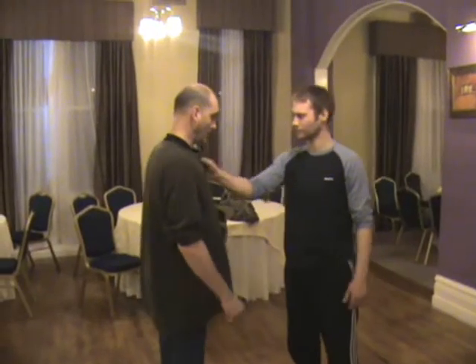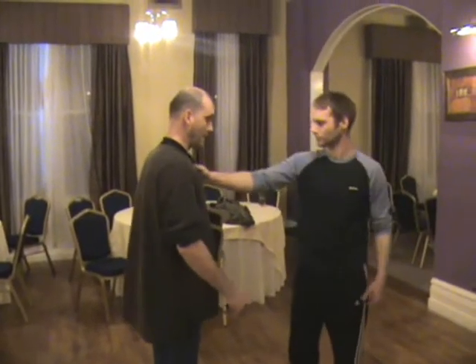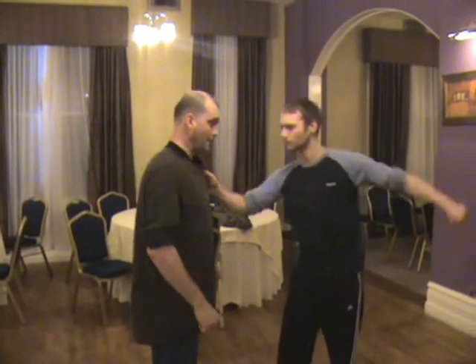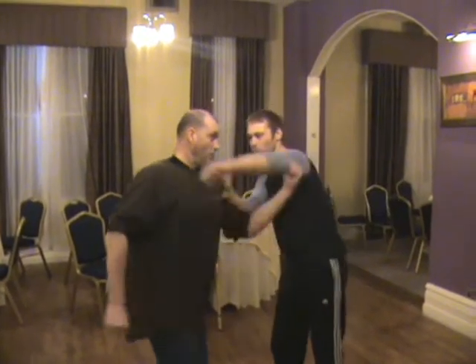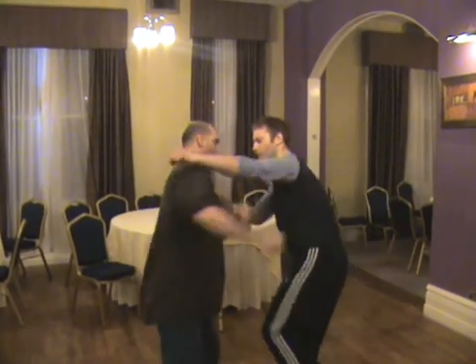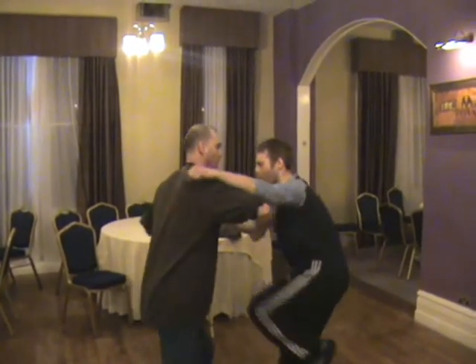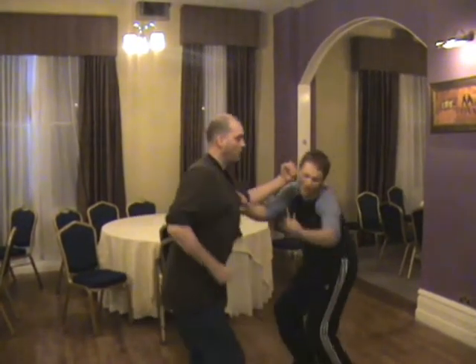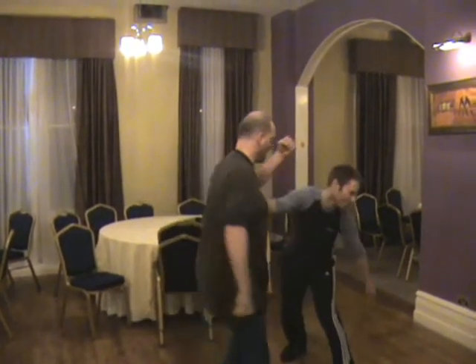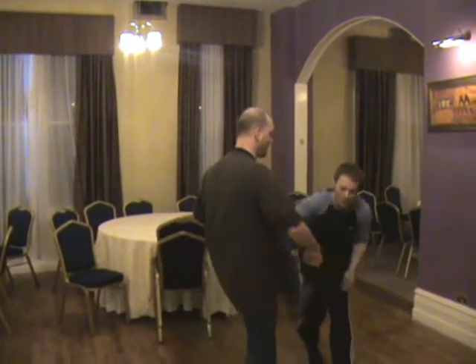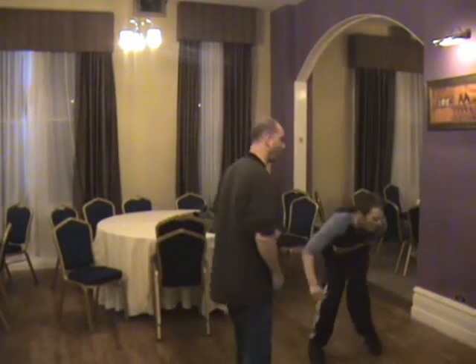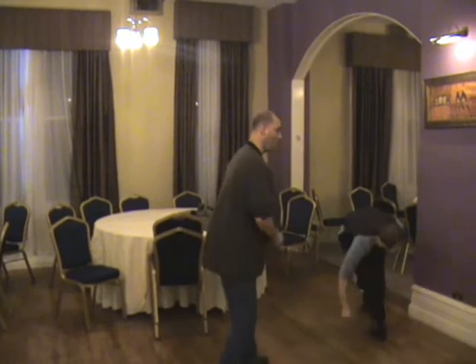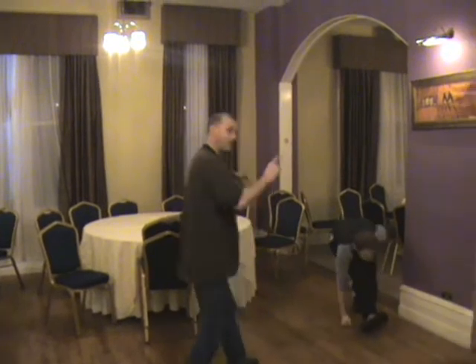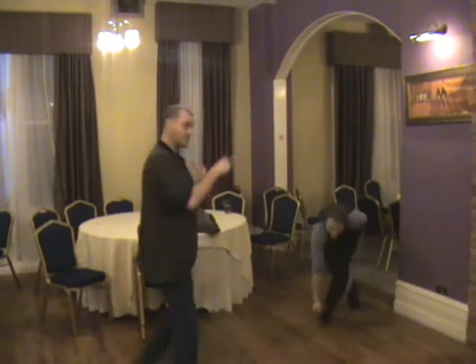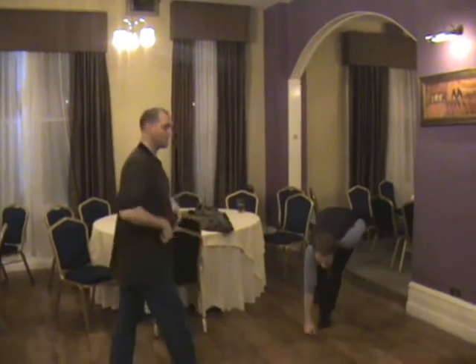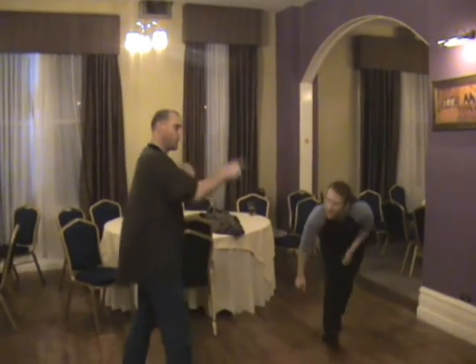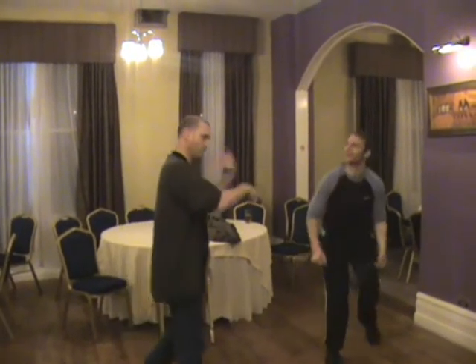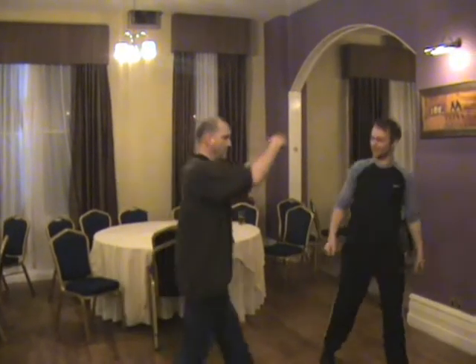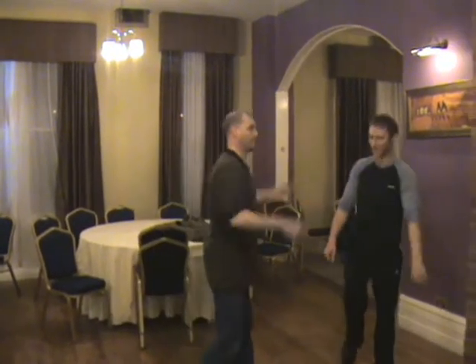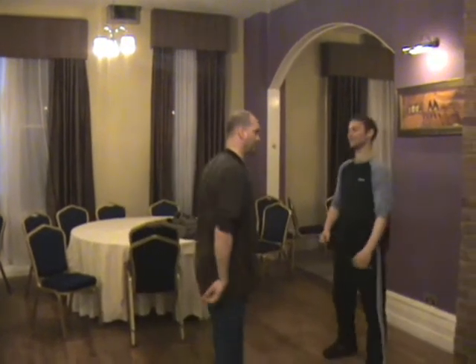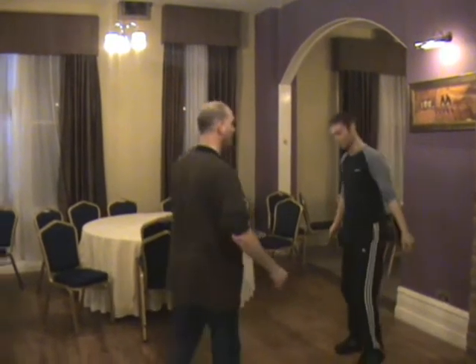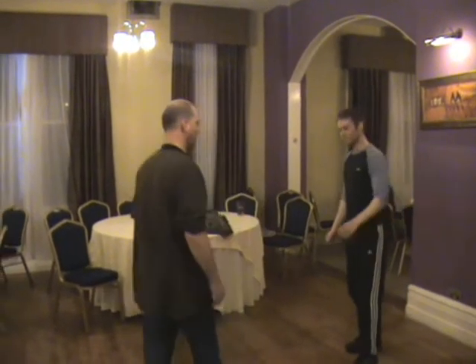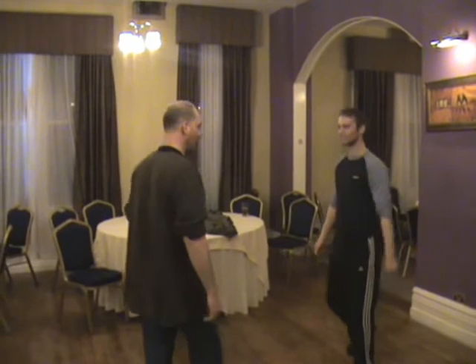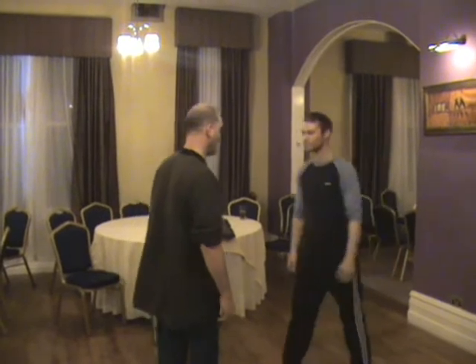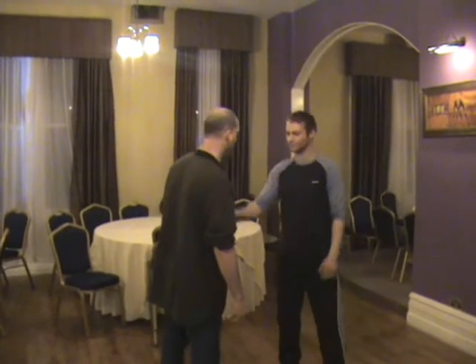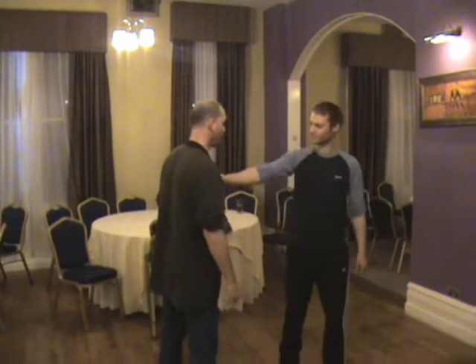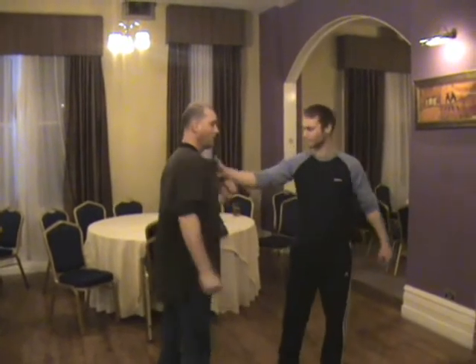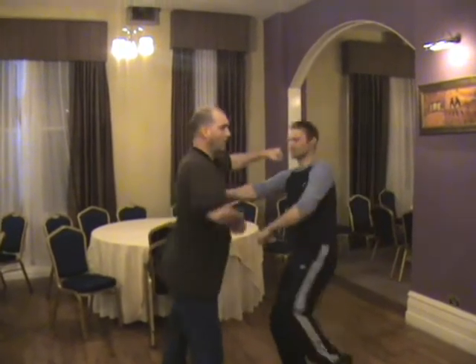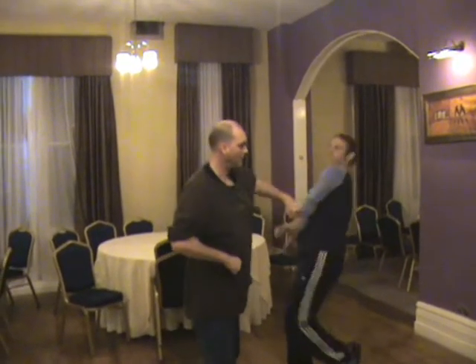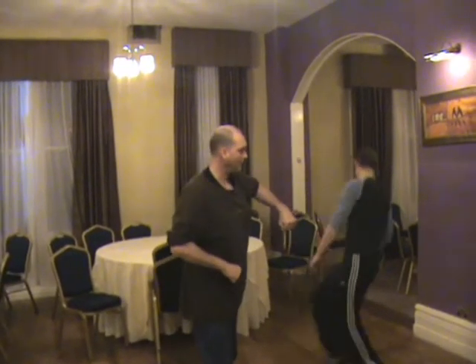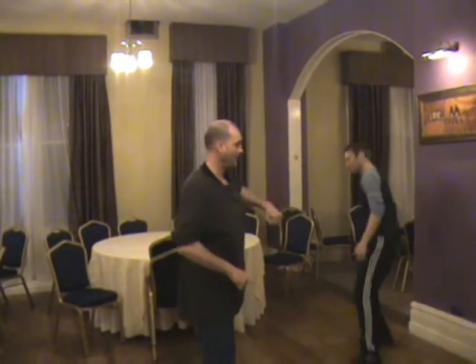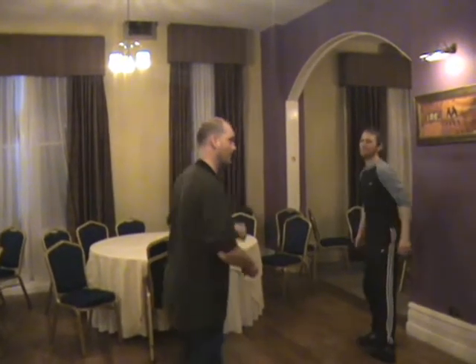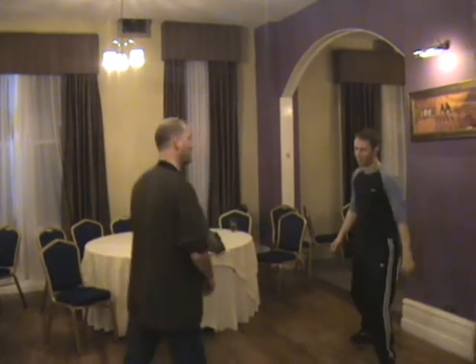So again, as he hits, I've got one, two, three. And he just continues in a one, two, three, four, five. So keep the thing moving around as quick as possible.